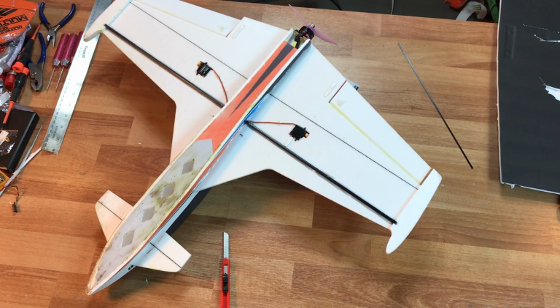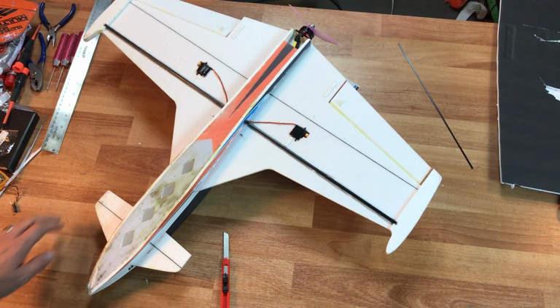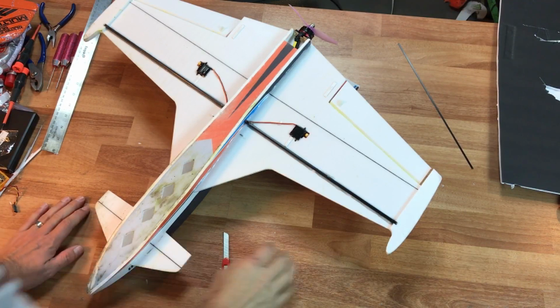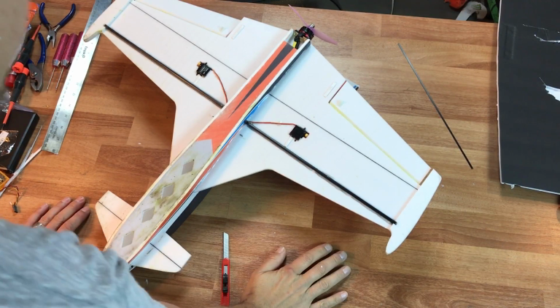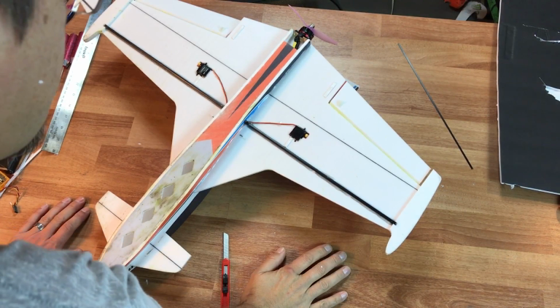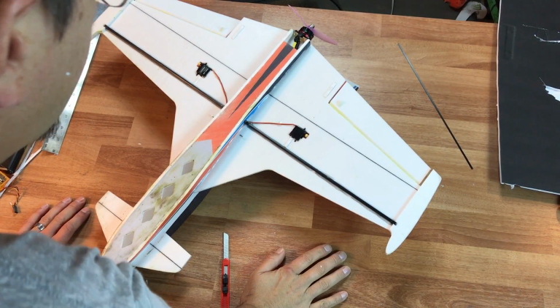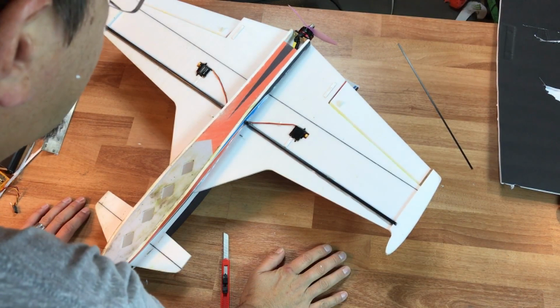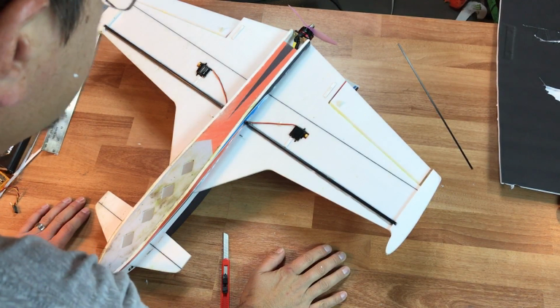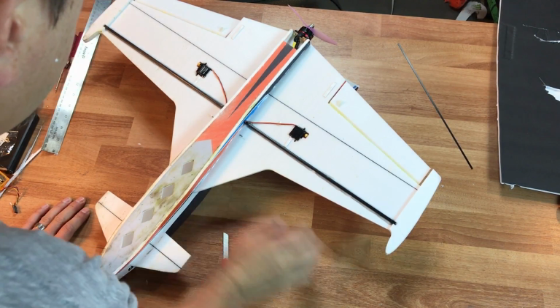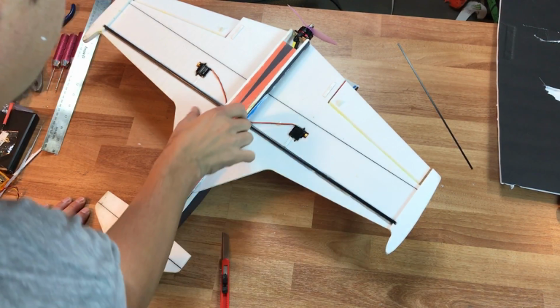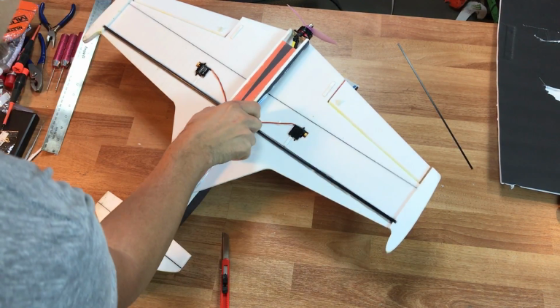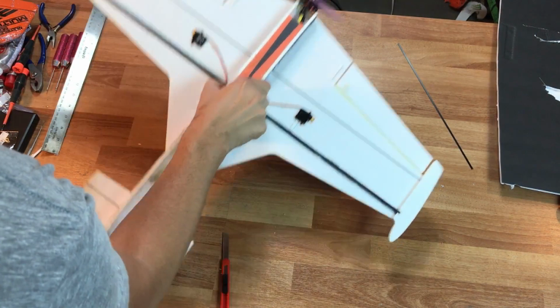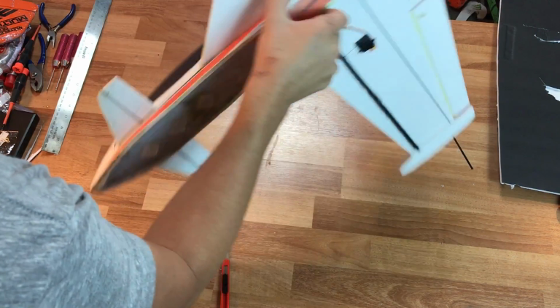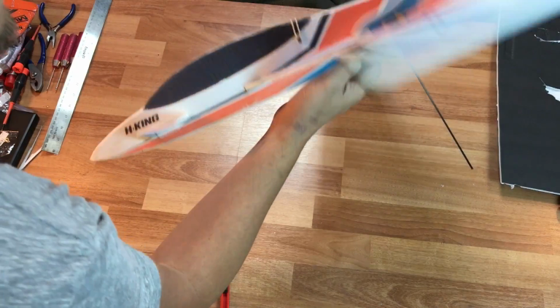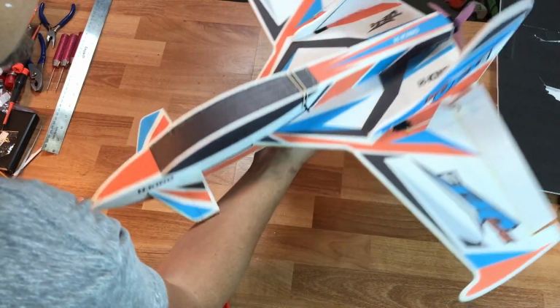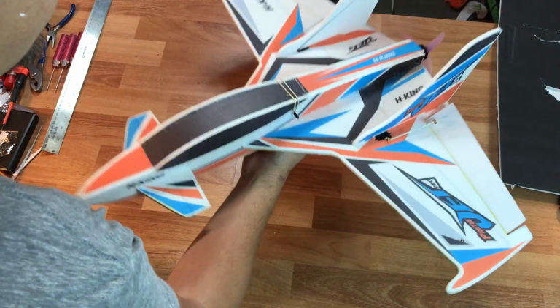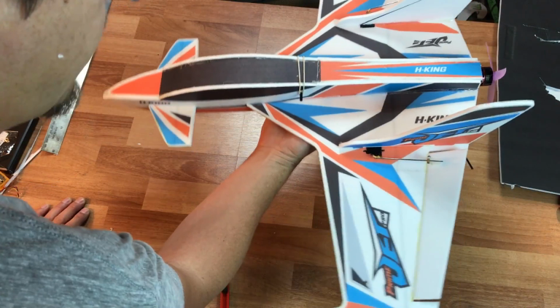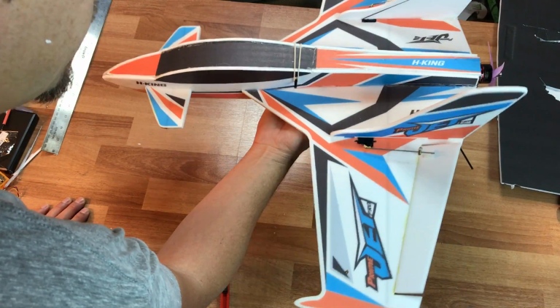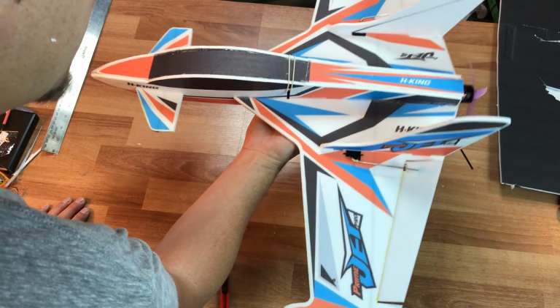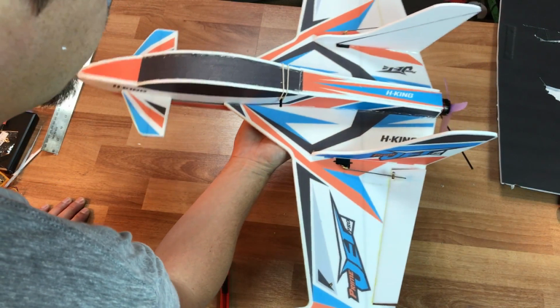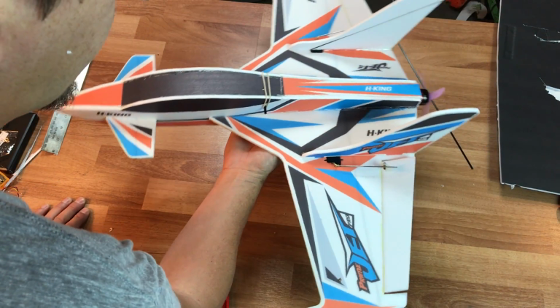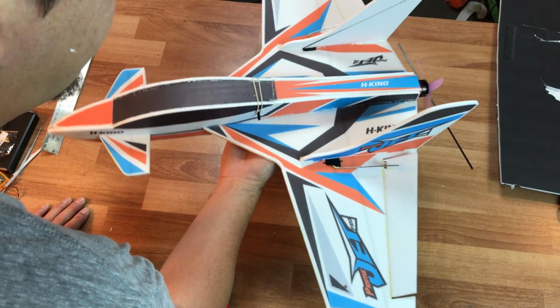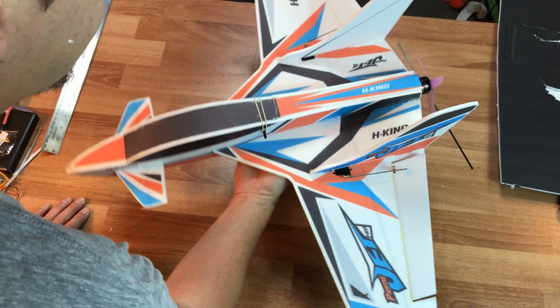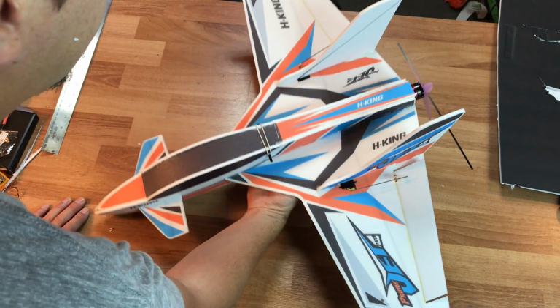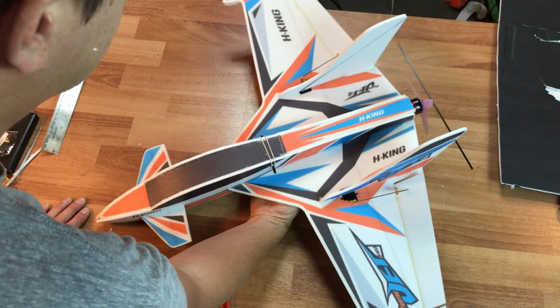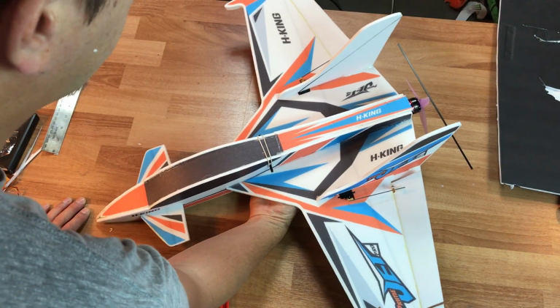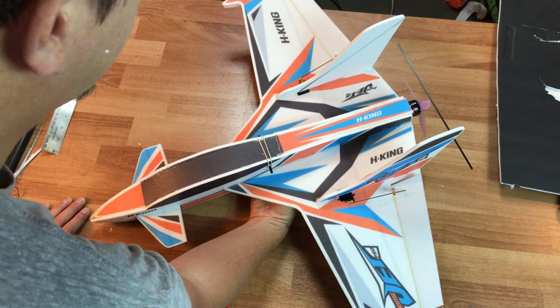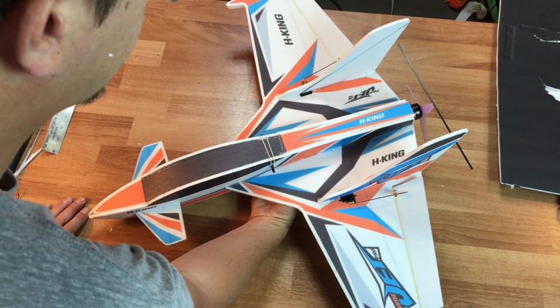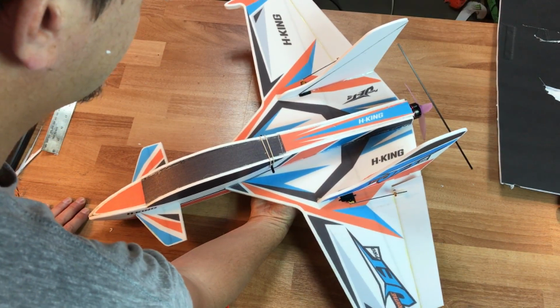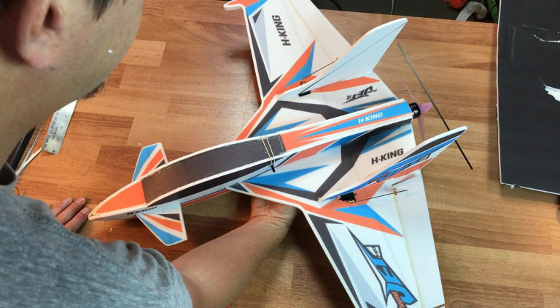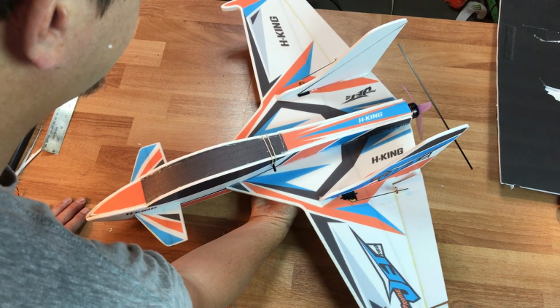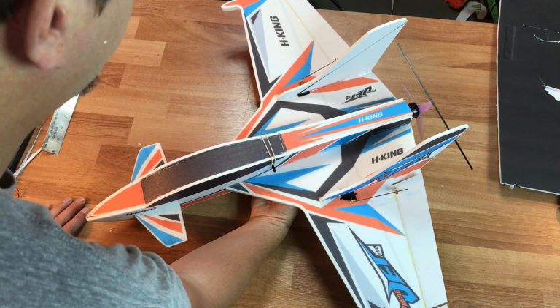Hey guys, what's up? It's 7nobo7 and basically my project today is I want to take this Hobby King Prime Jet Pro and give it some love here because it needs a little bit of help.